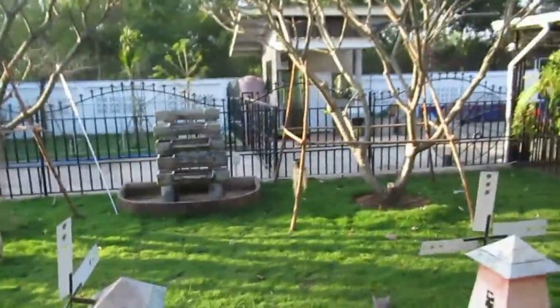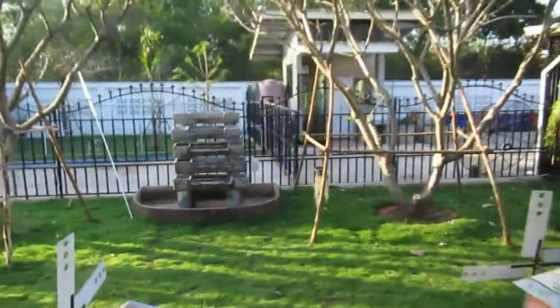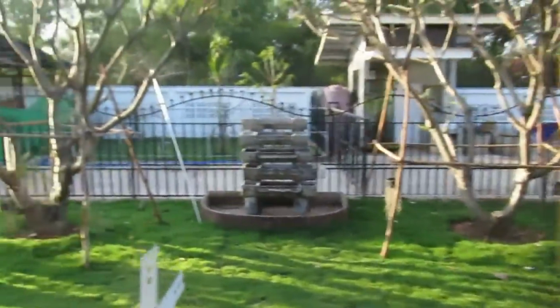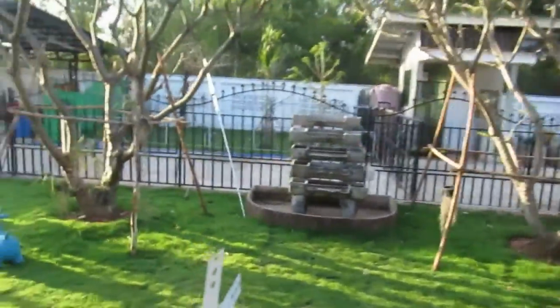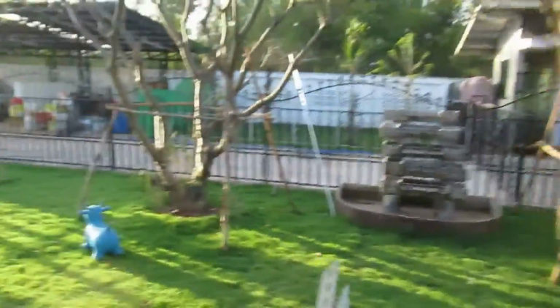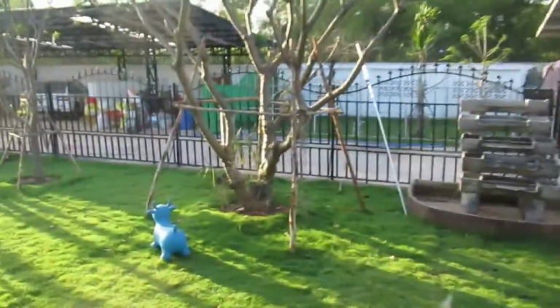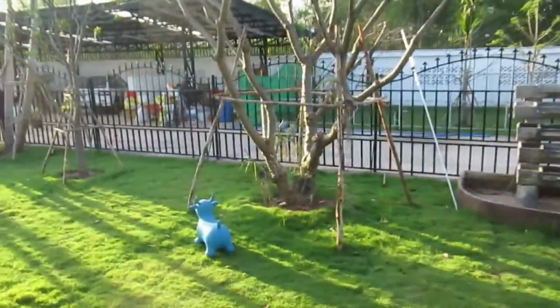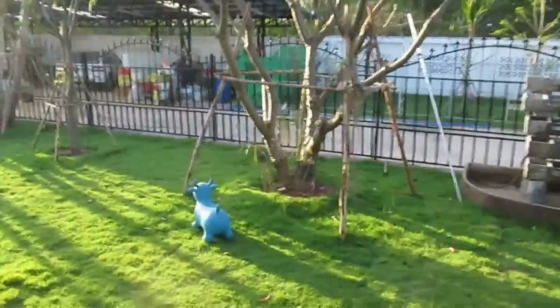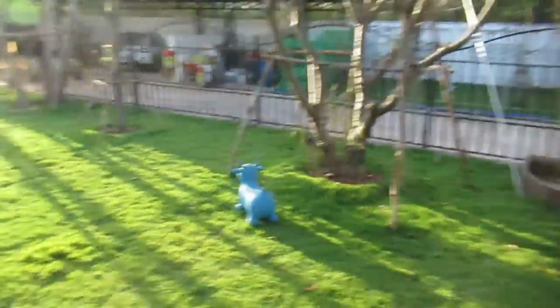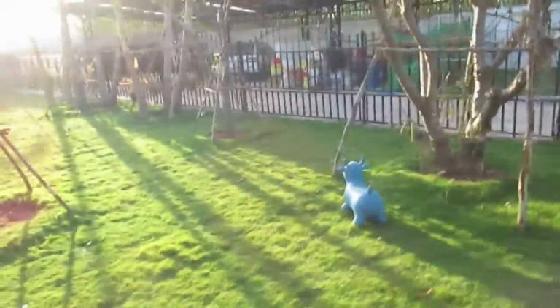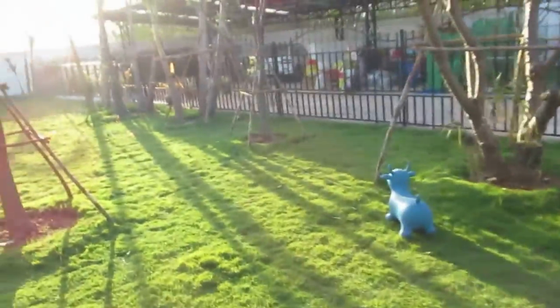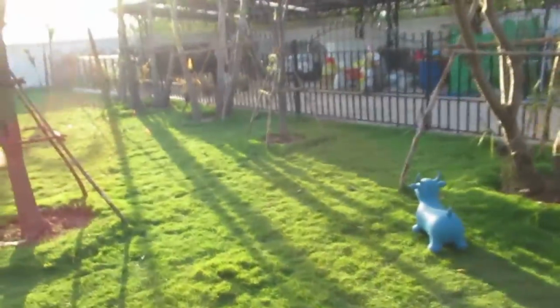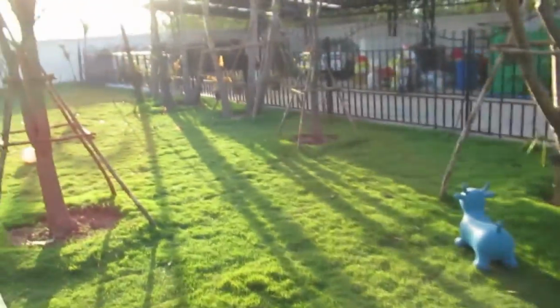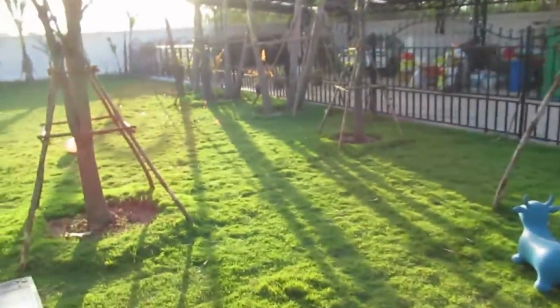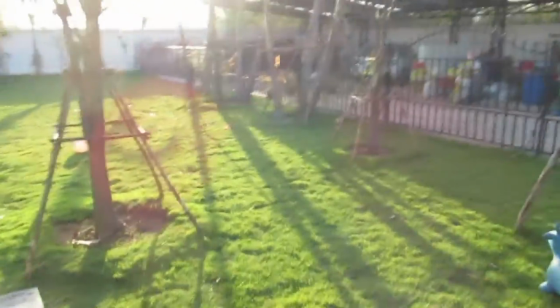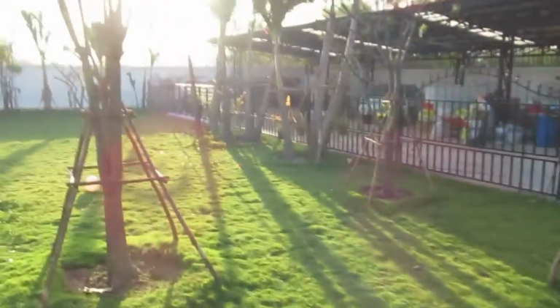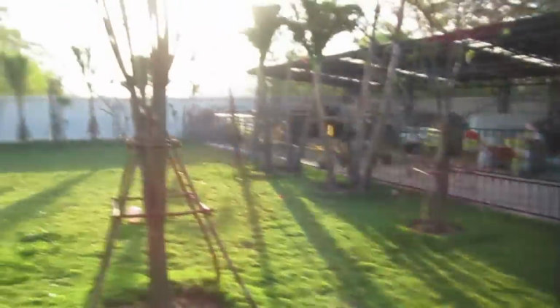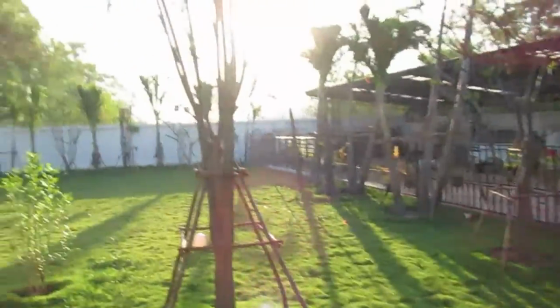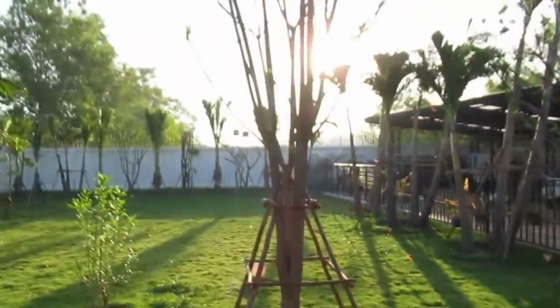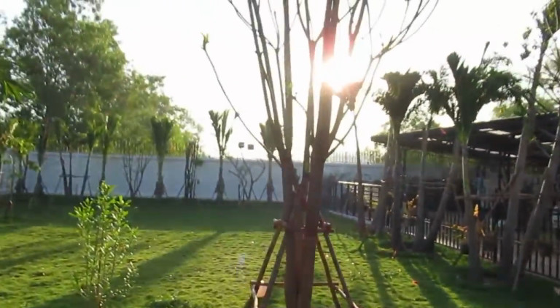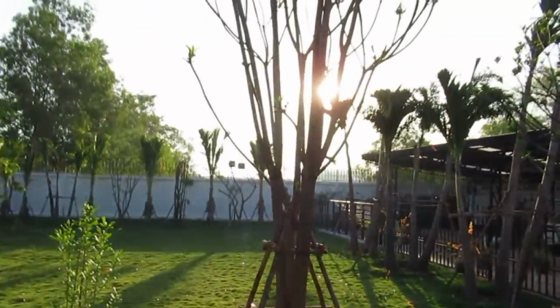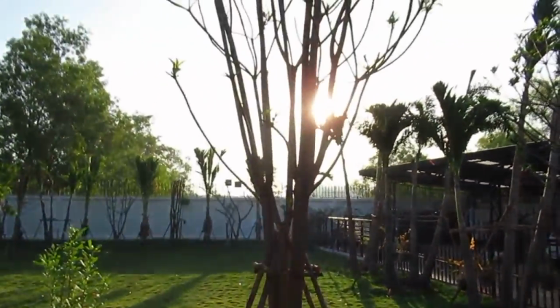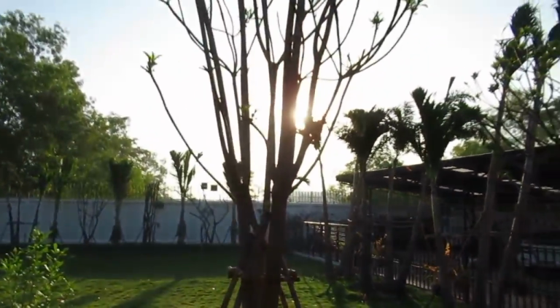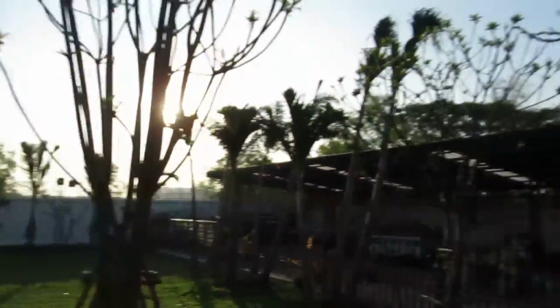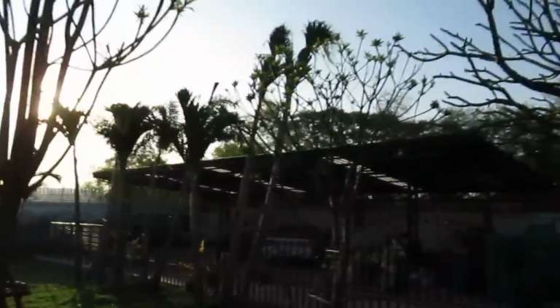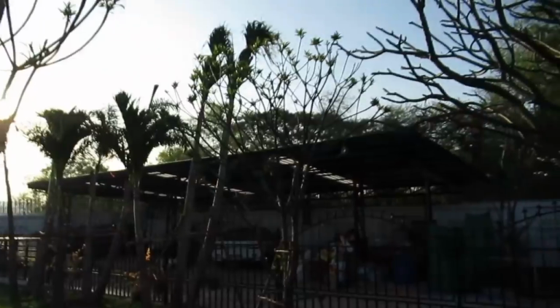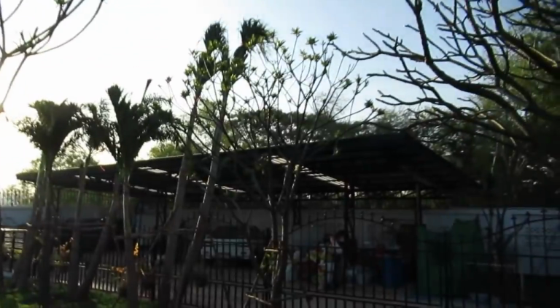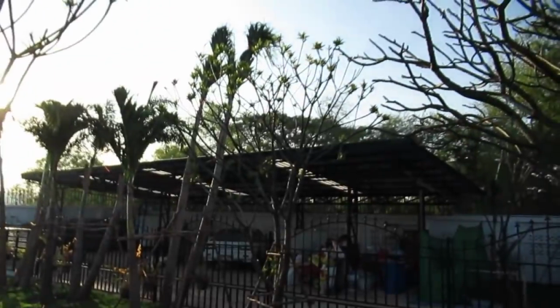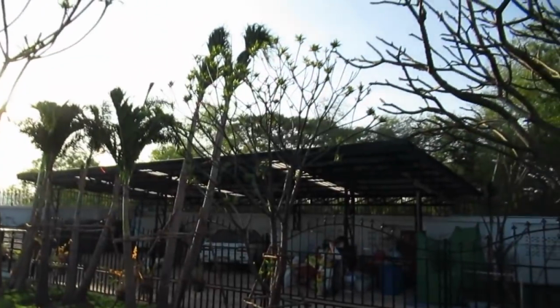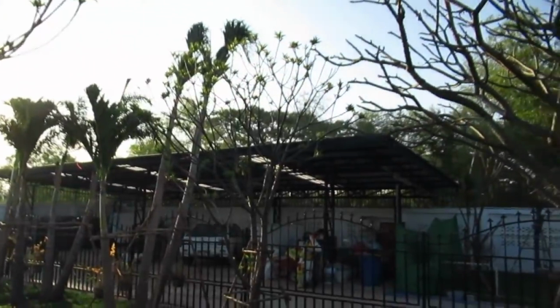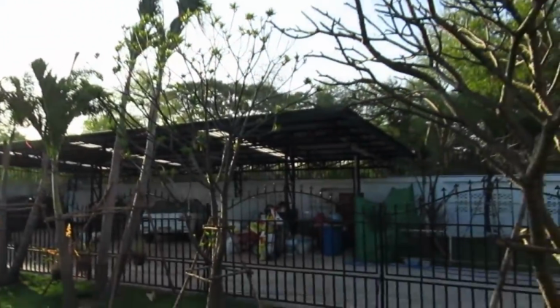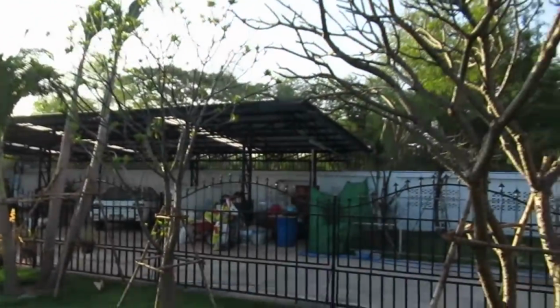Here's the backyard. My wife splurged and put sod down, and we brought a bunch of the trees from the old house. Got a carport built.